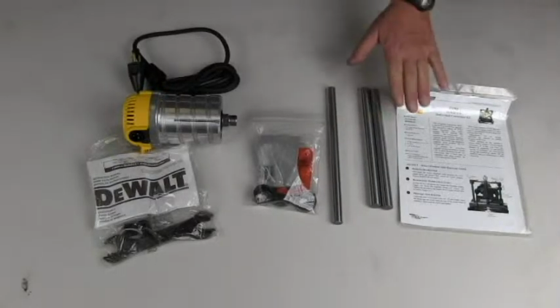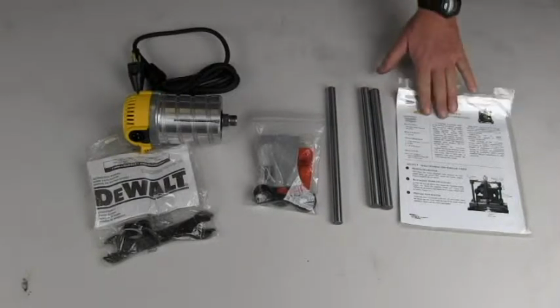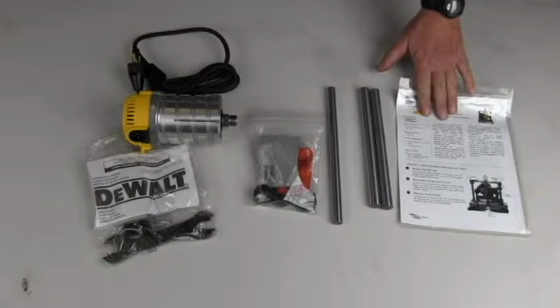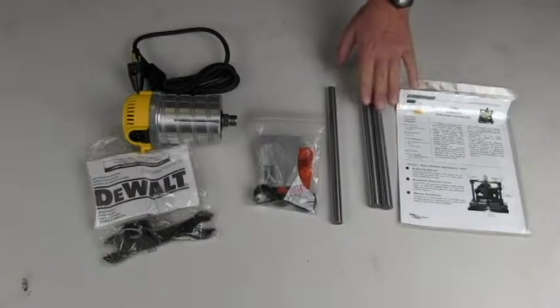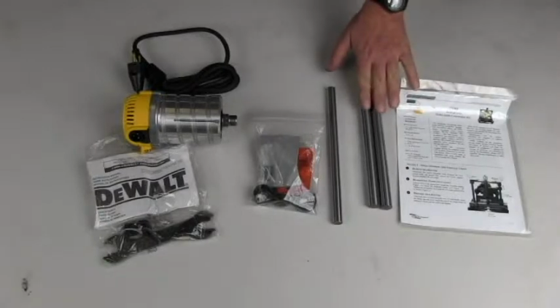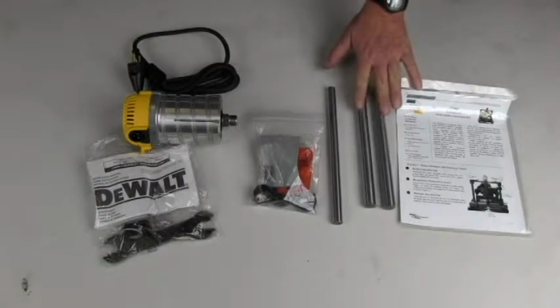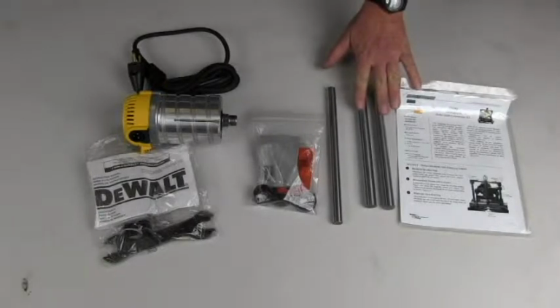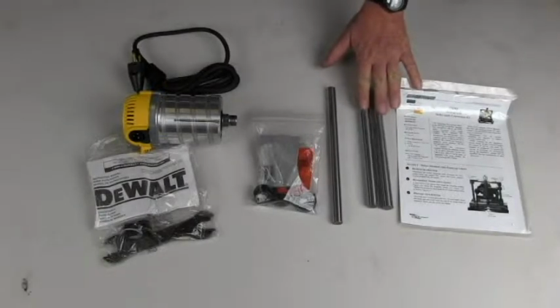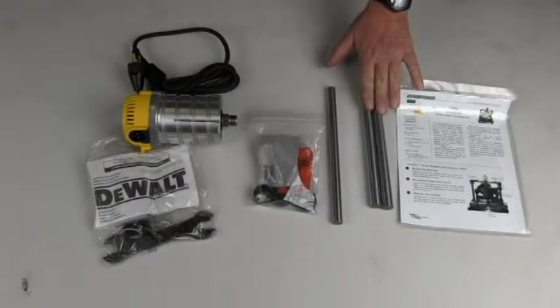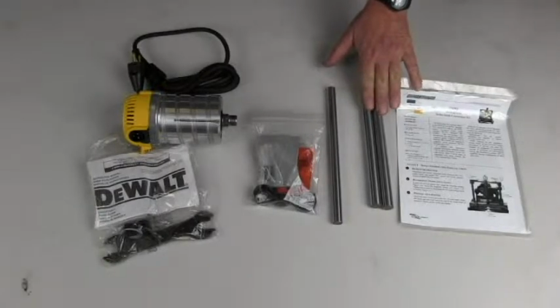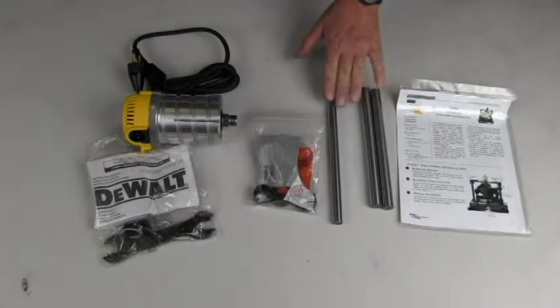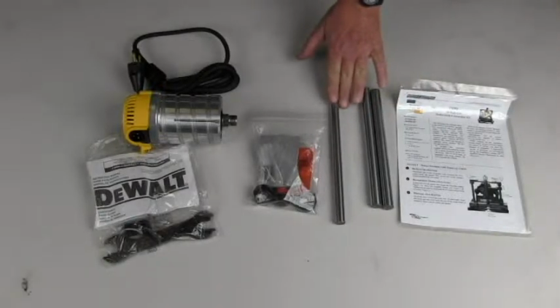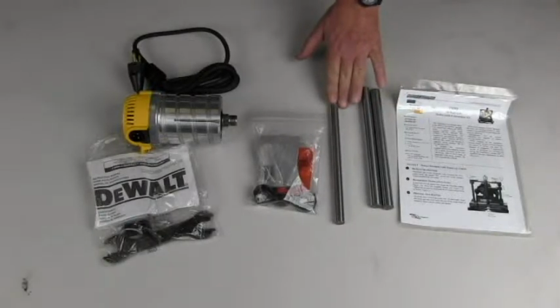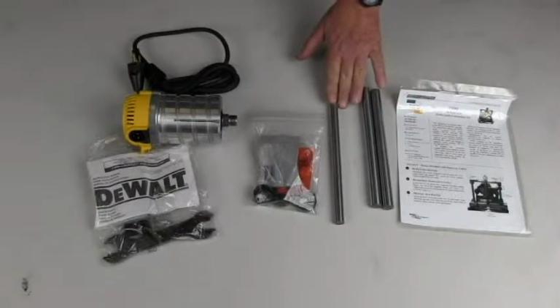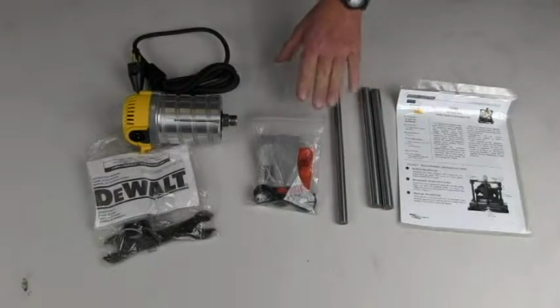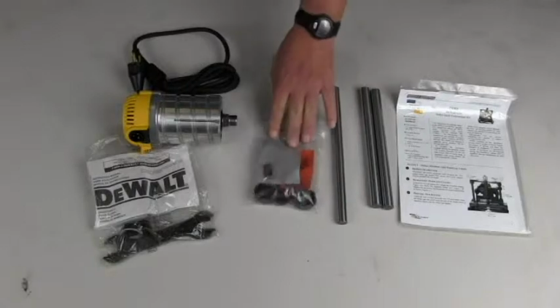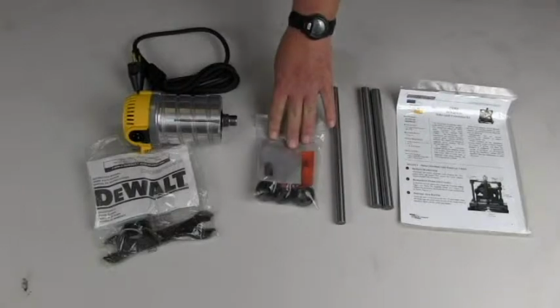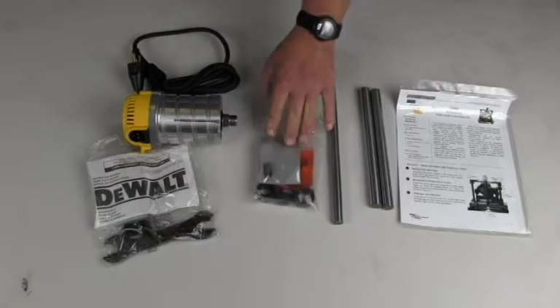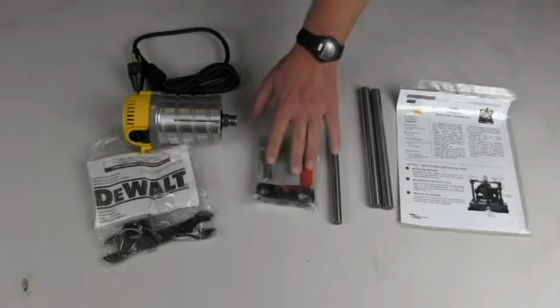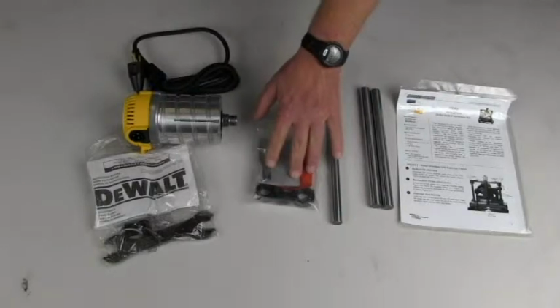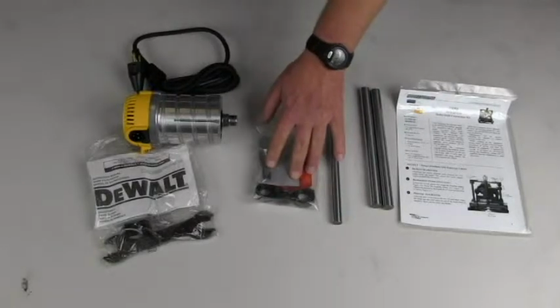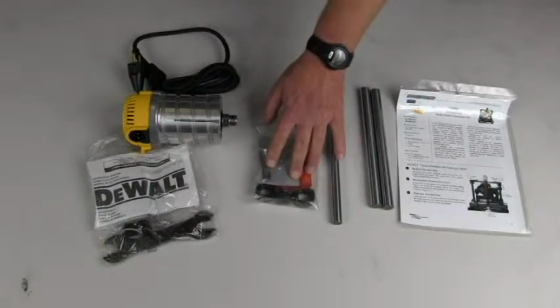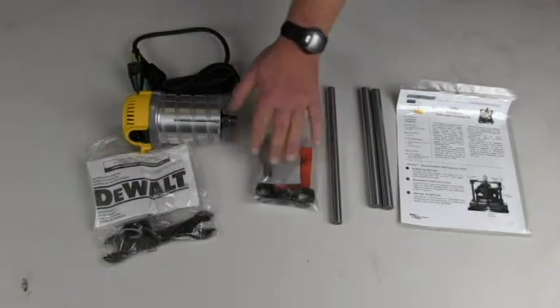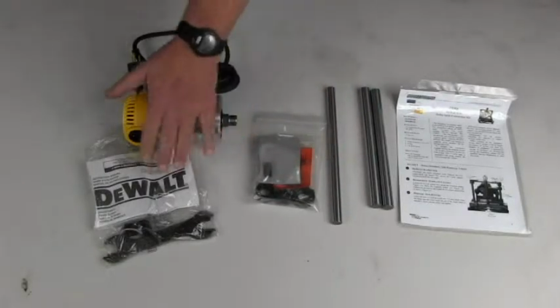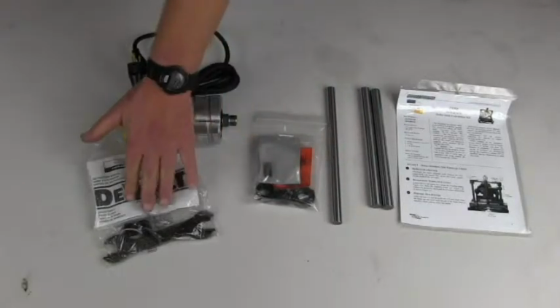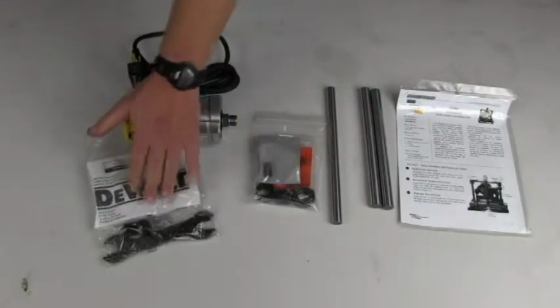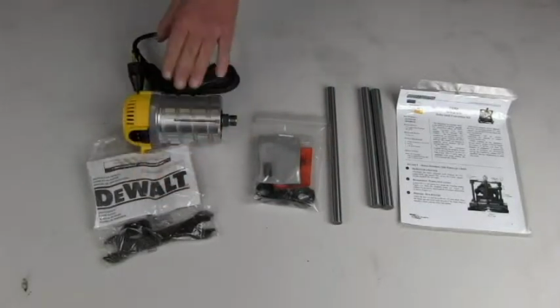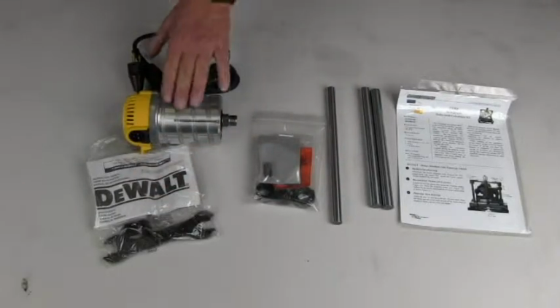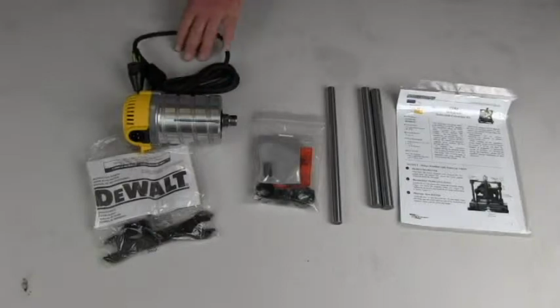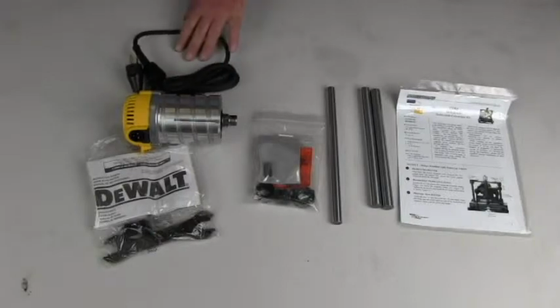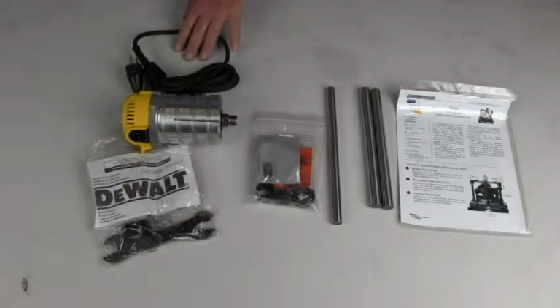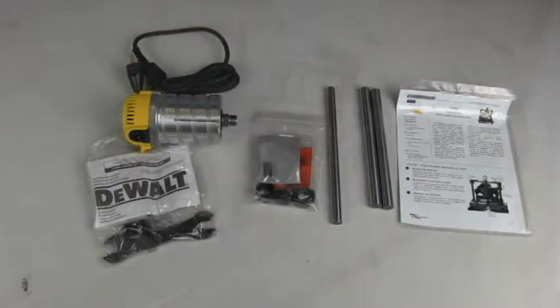So we have the instructions, the slide rods to hold the template holder, the main hinge rod, hardware with the new cutter bit, wrench and collets for the router, the new router, and the cord for the router.